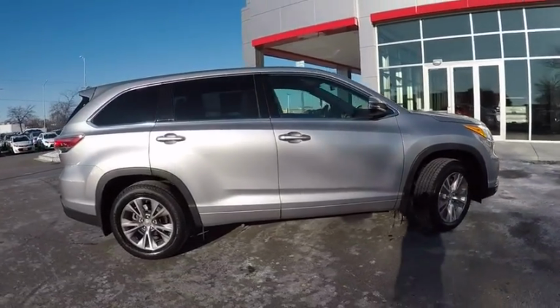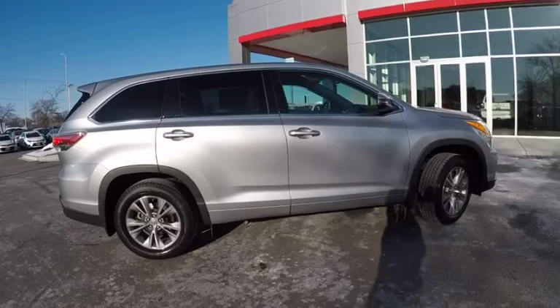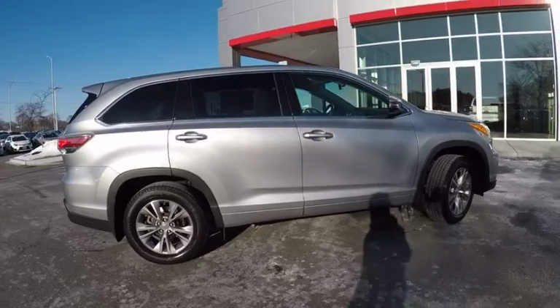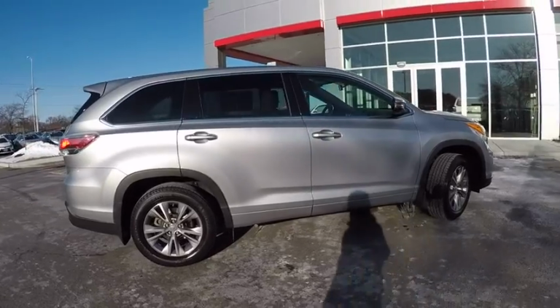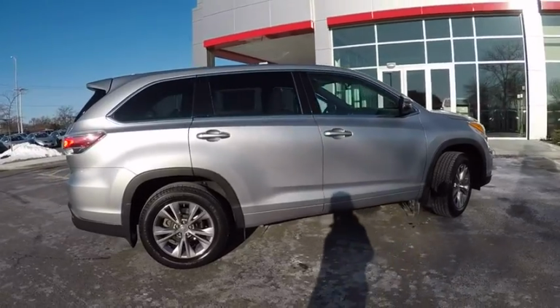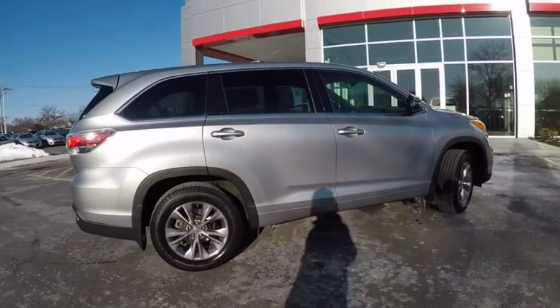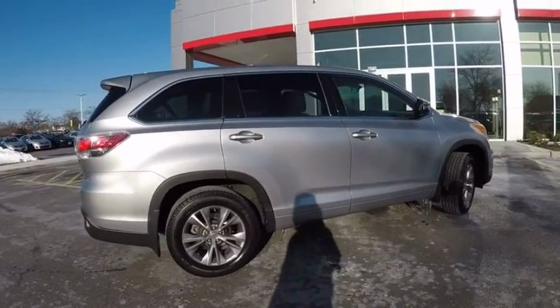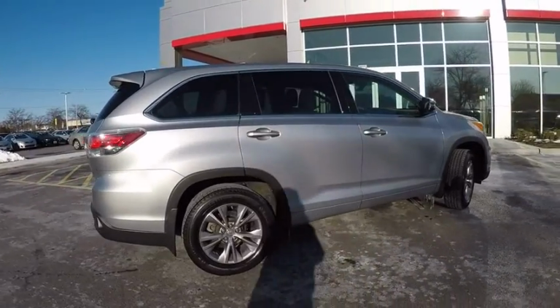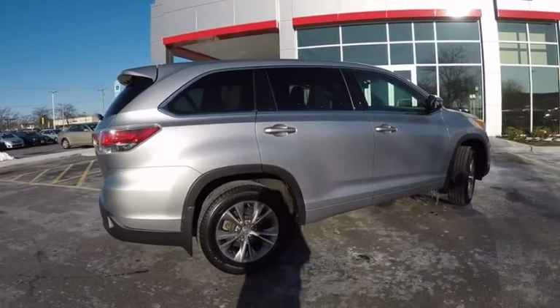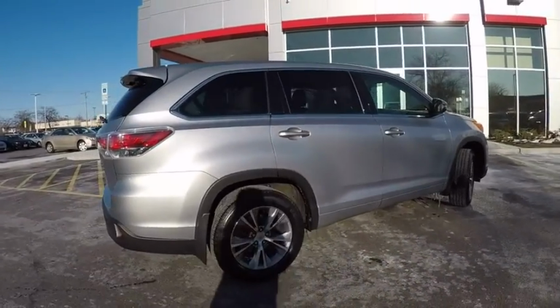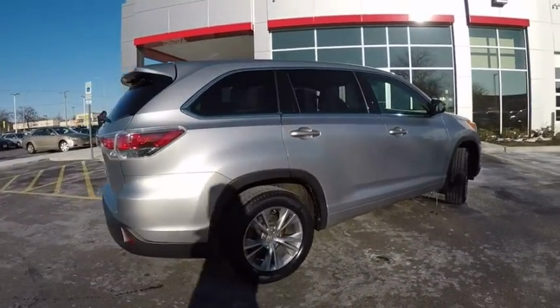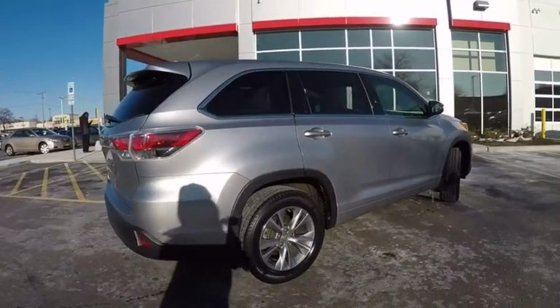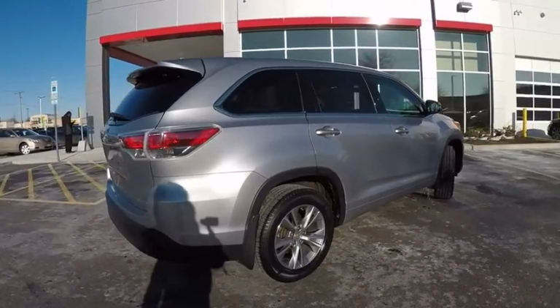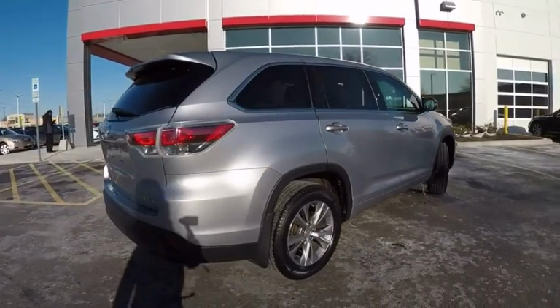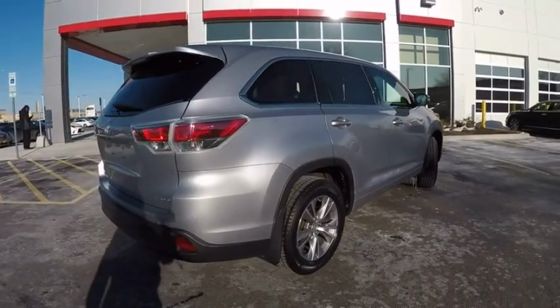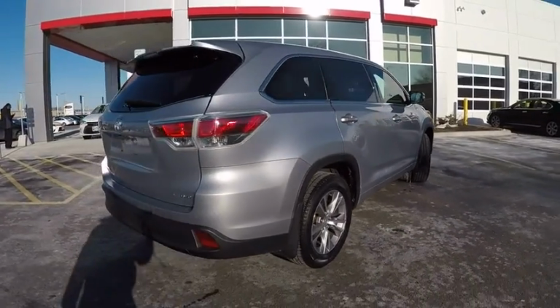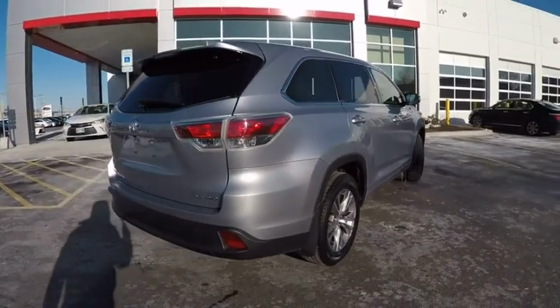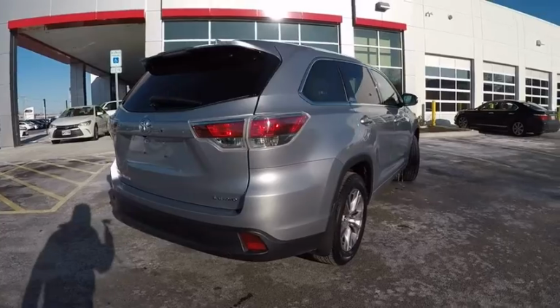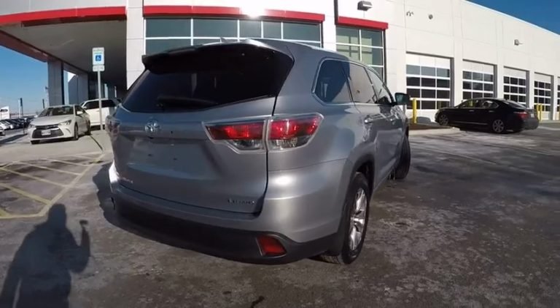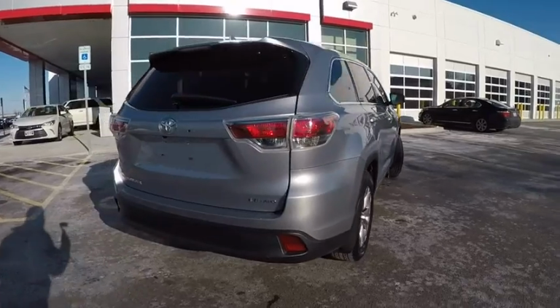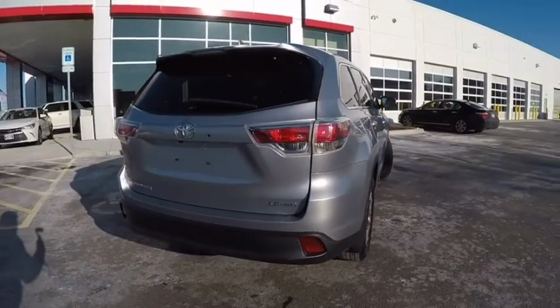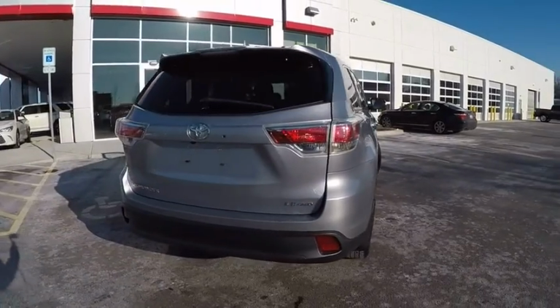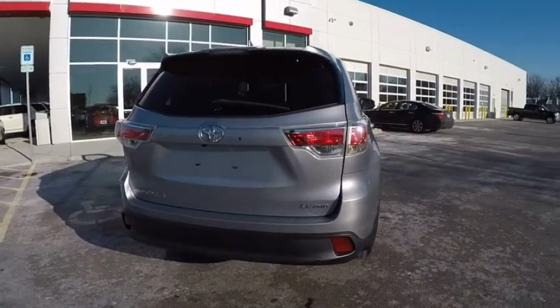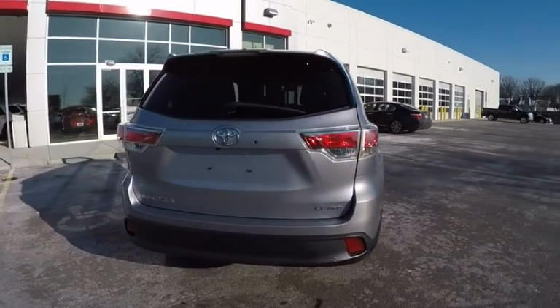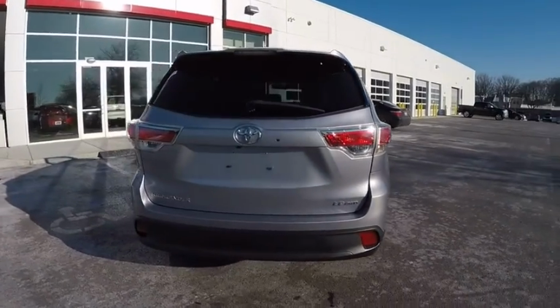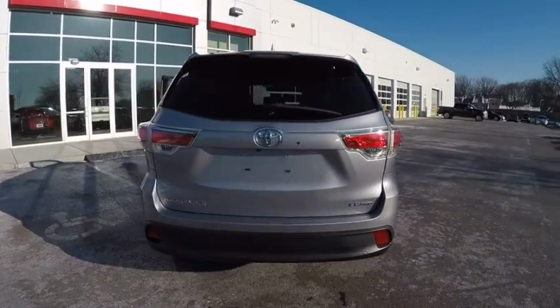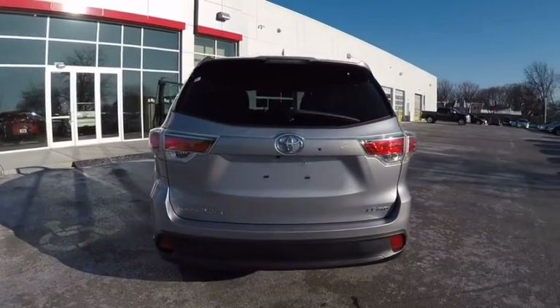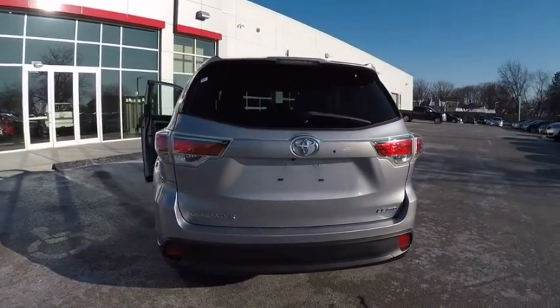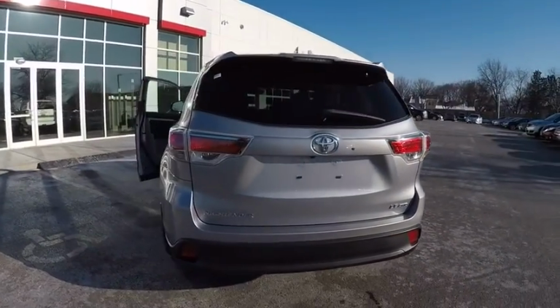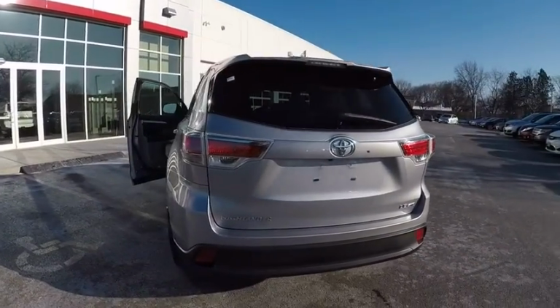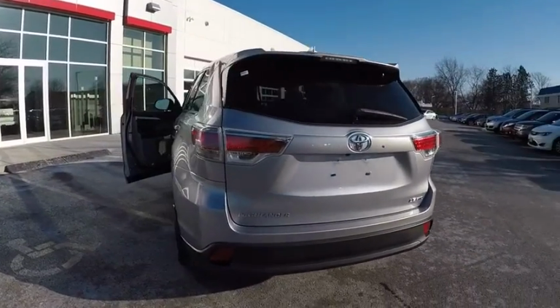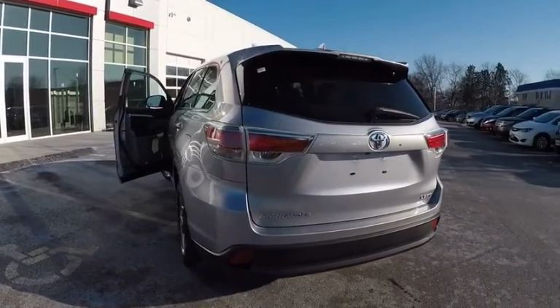A 2010 top safety pick, the Highlander is where substance meets style and is priced below $30,000. This vehicle has less than 30,000 miles.